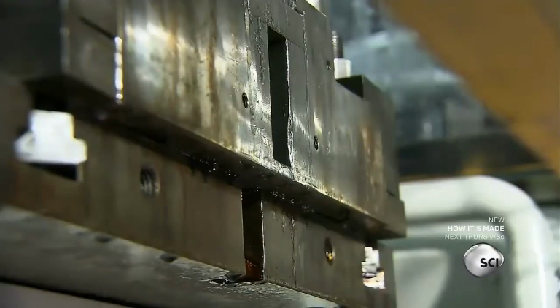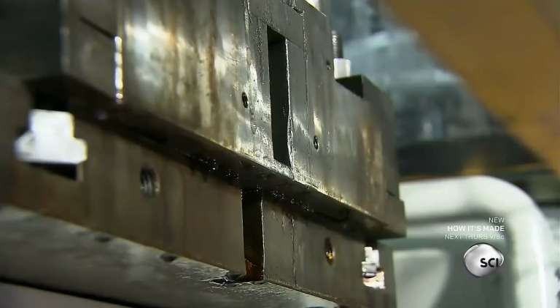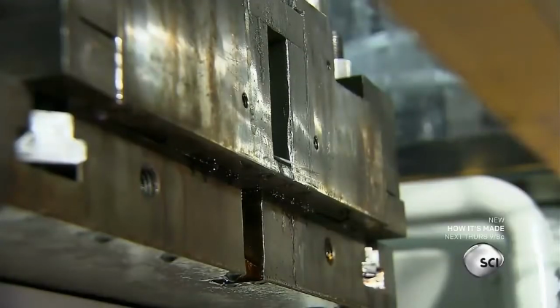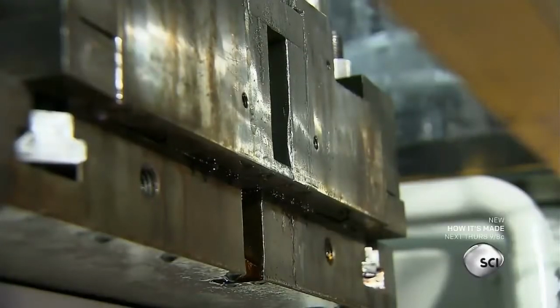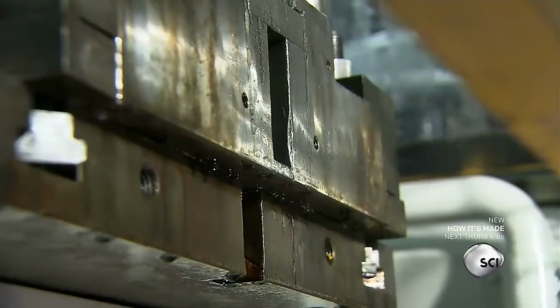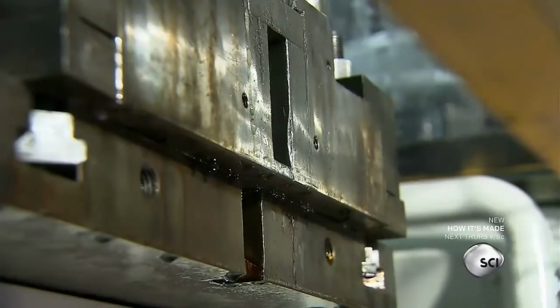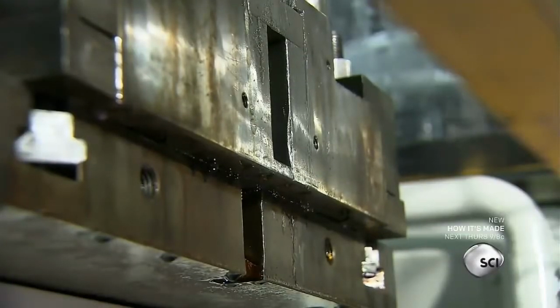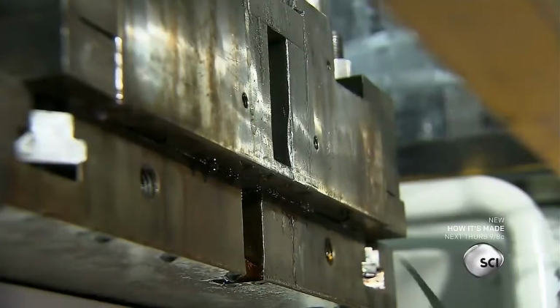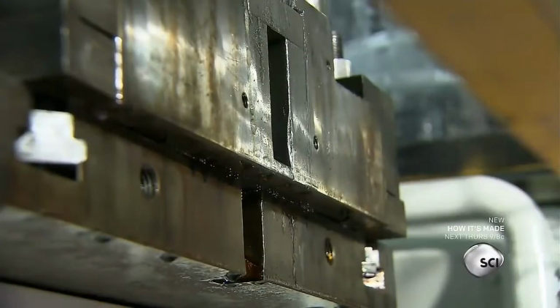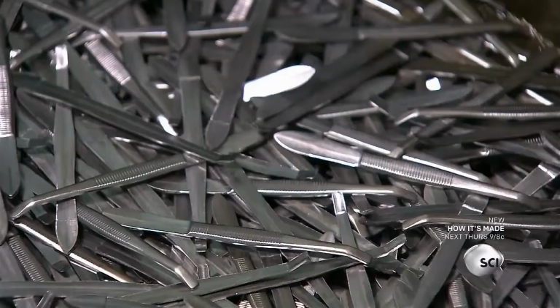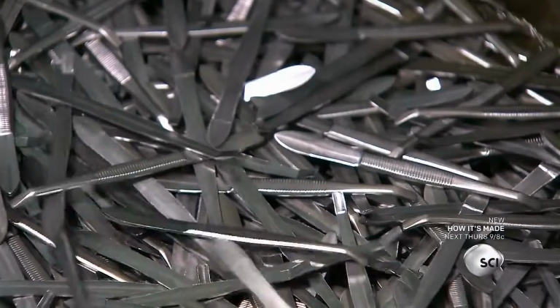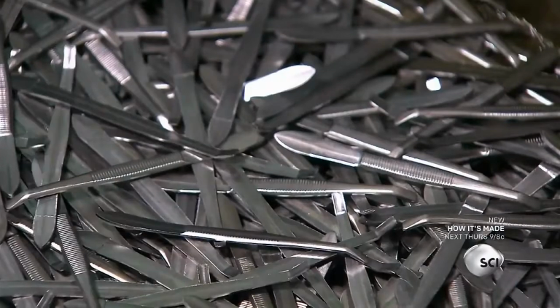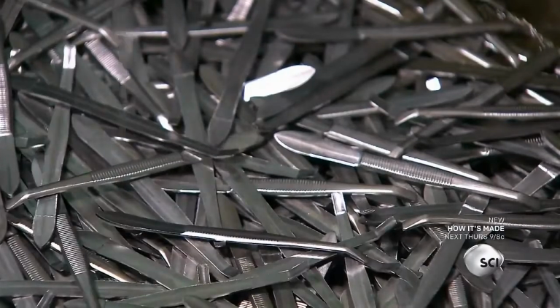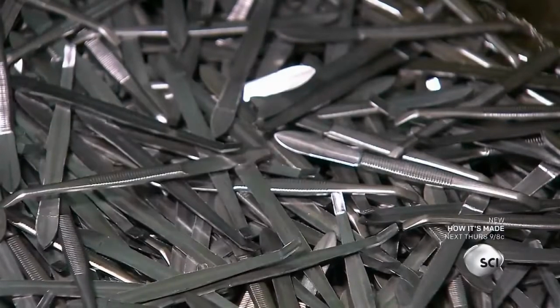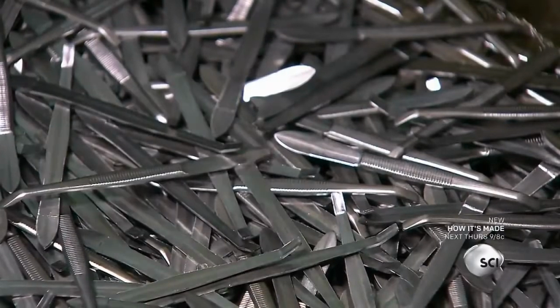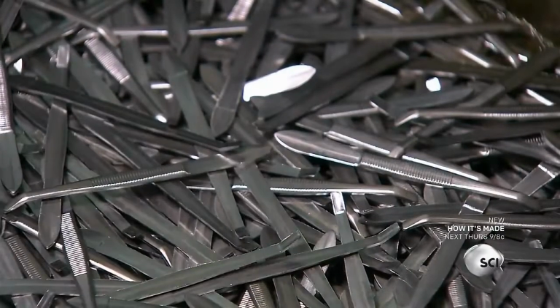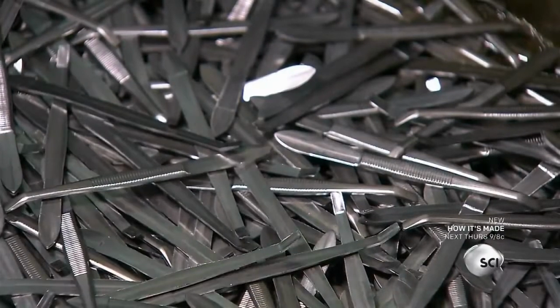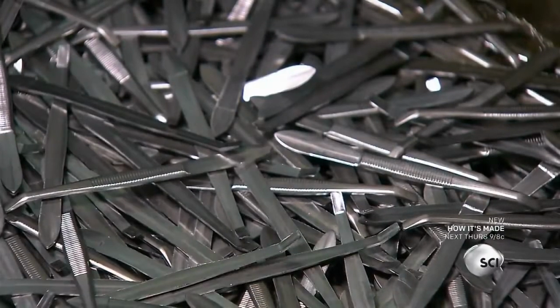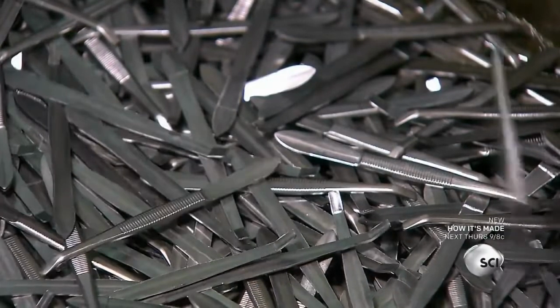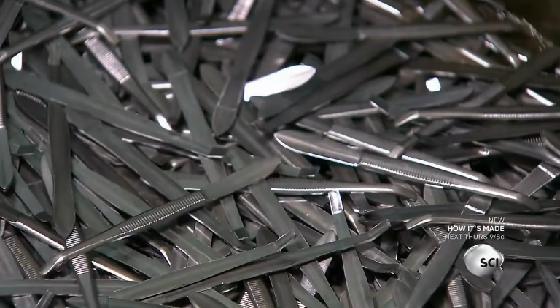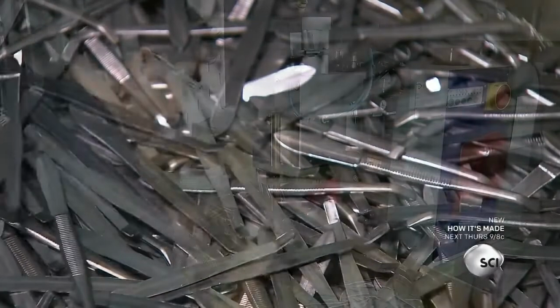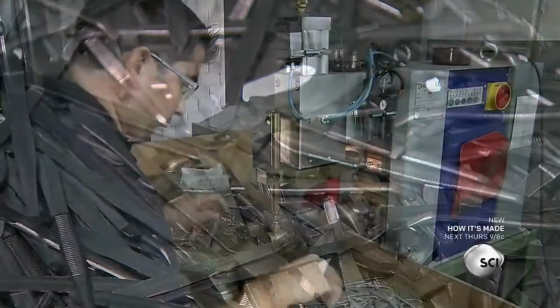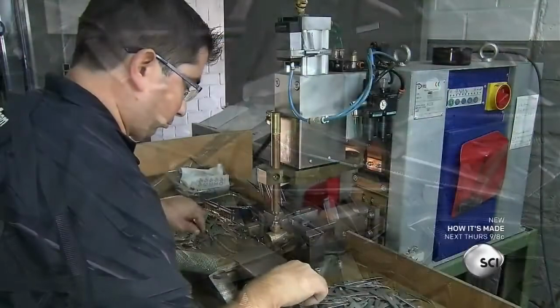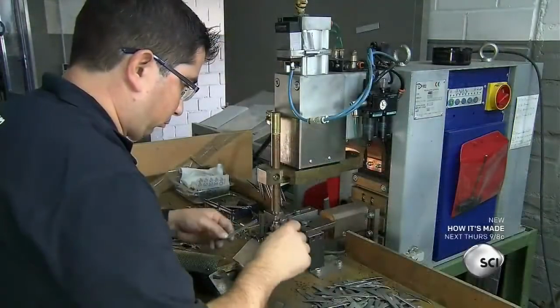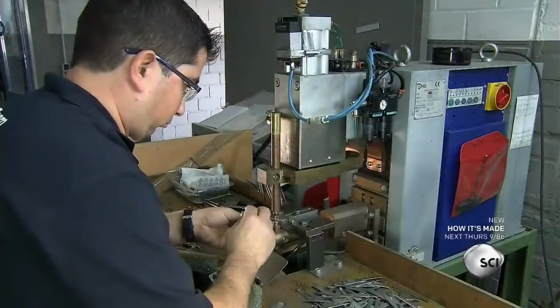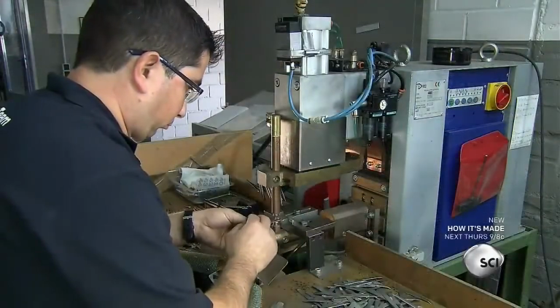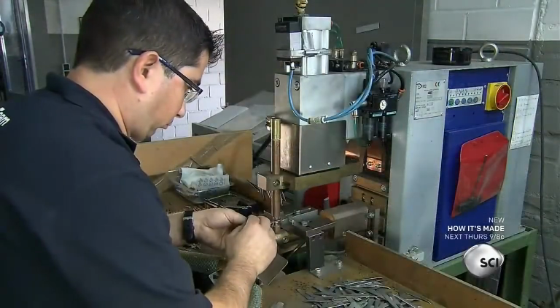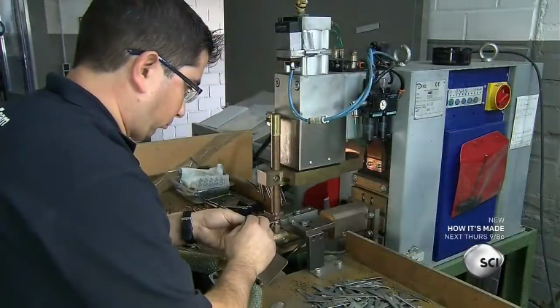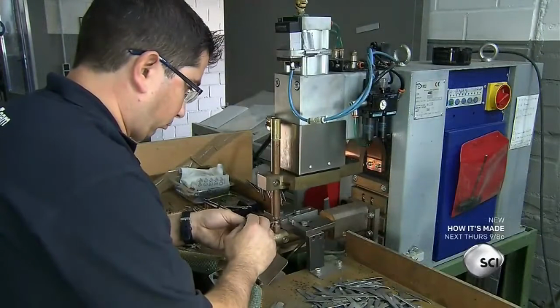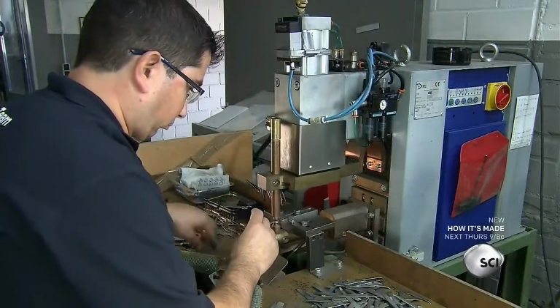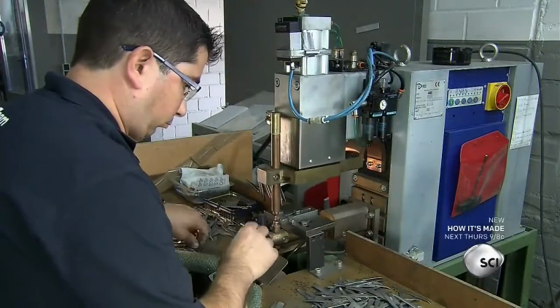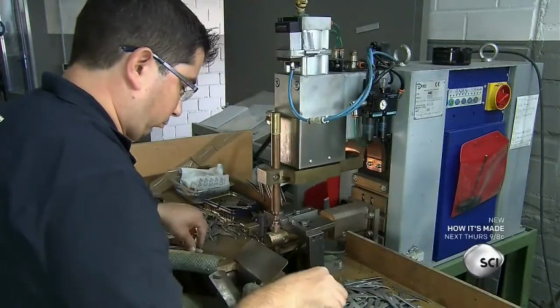The mold ejects the part into a bin. The parts are a little thinner at the gripping end, and this design gives the tweezers more flexibility.